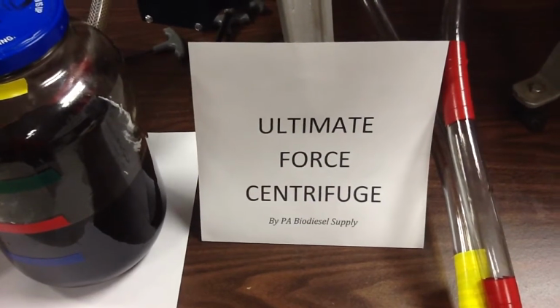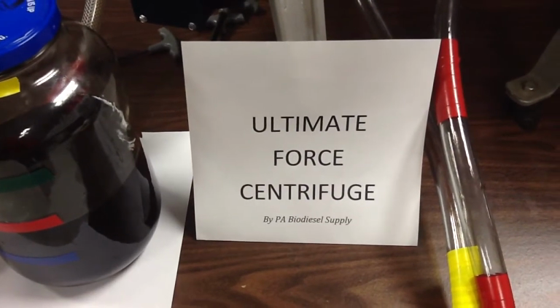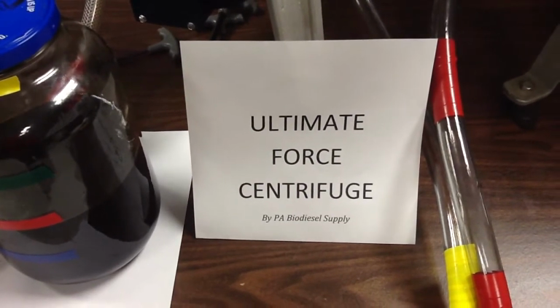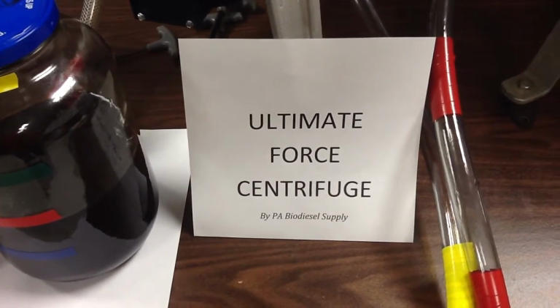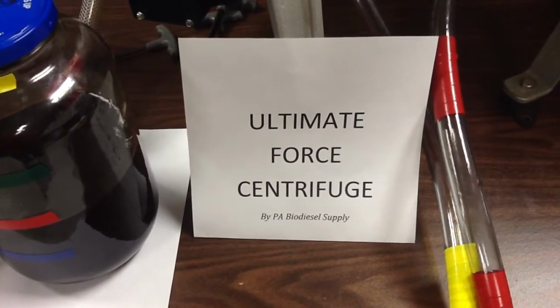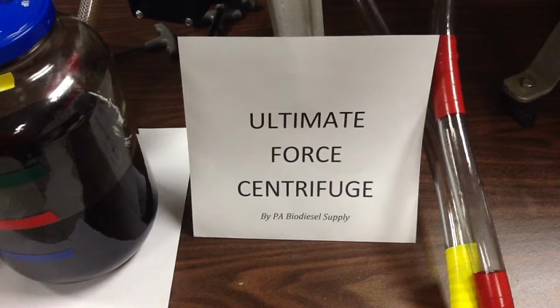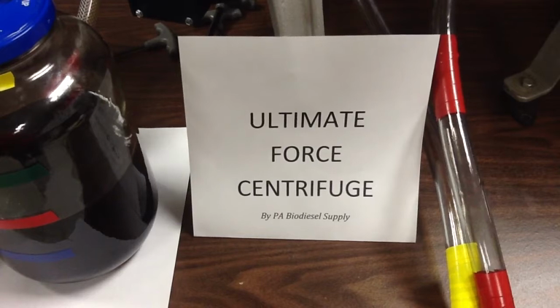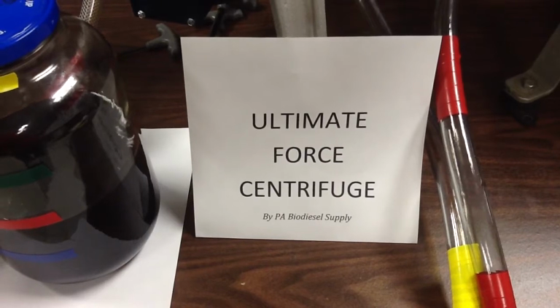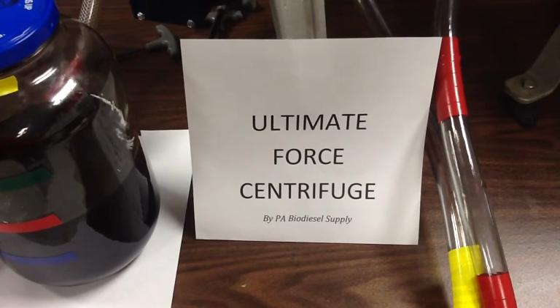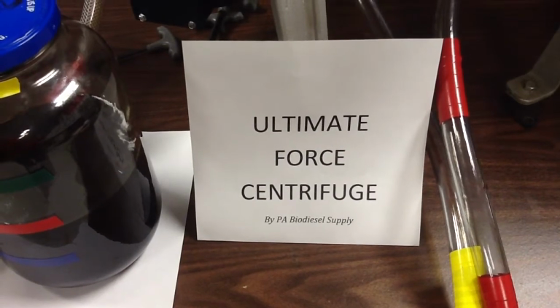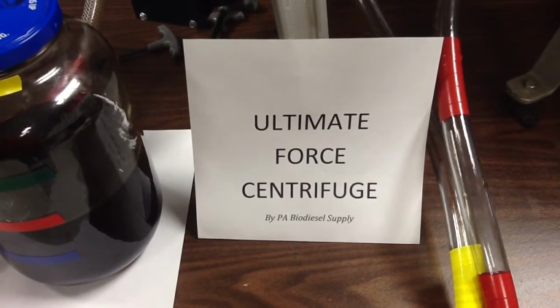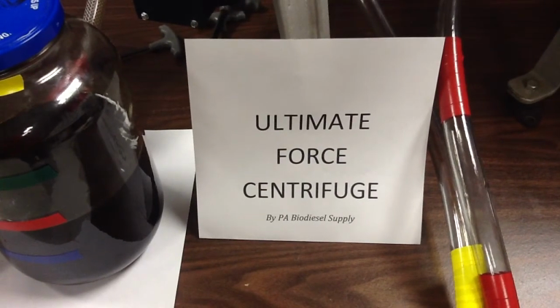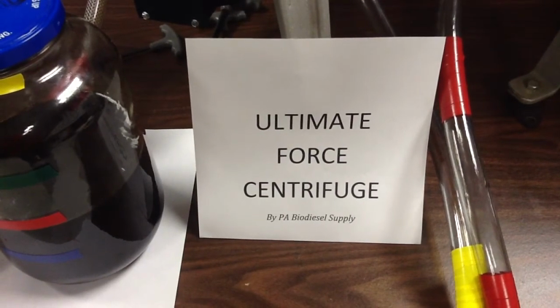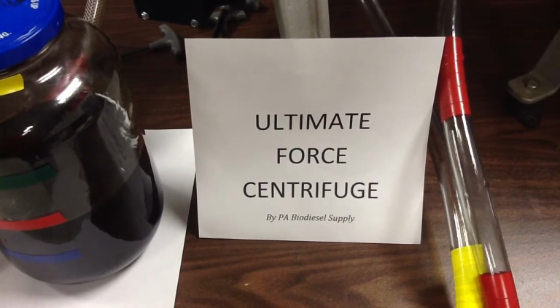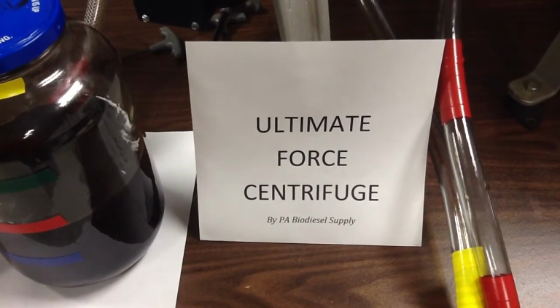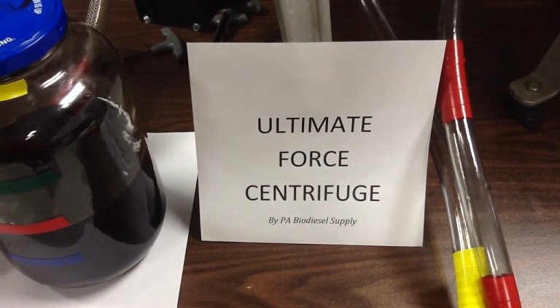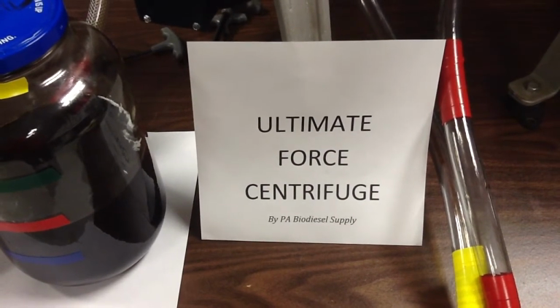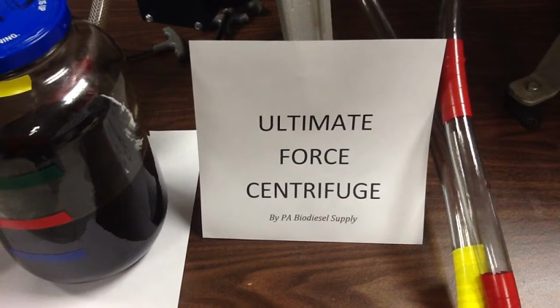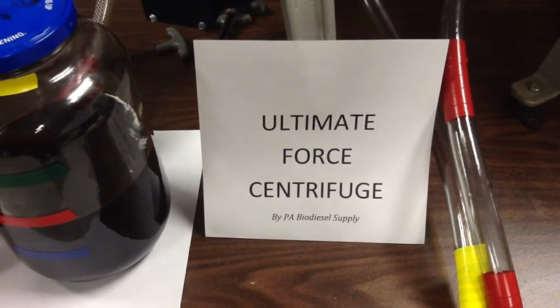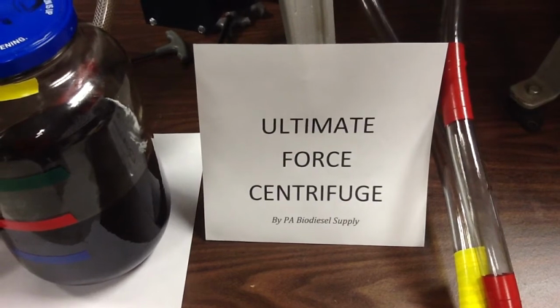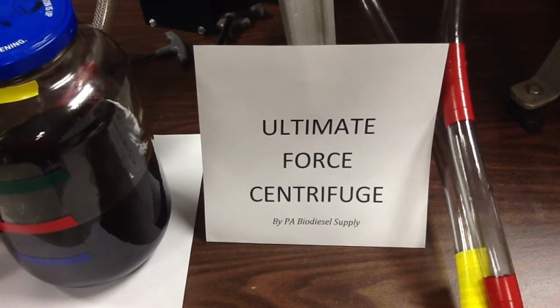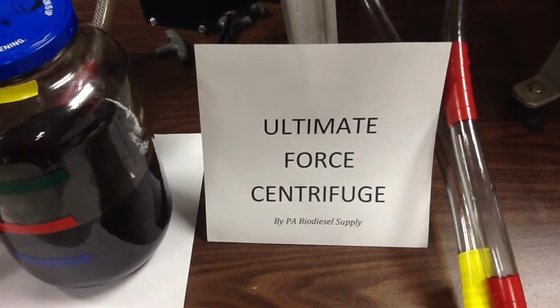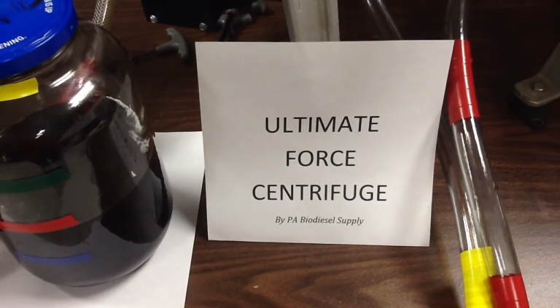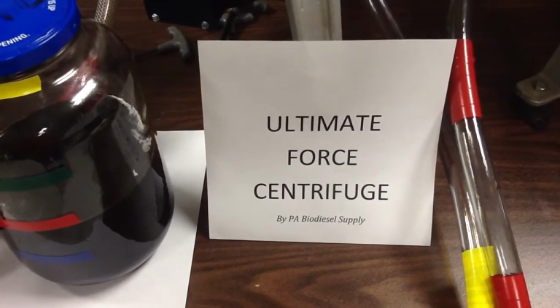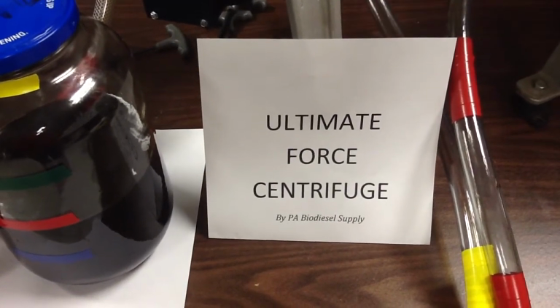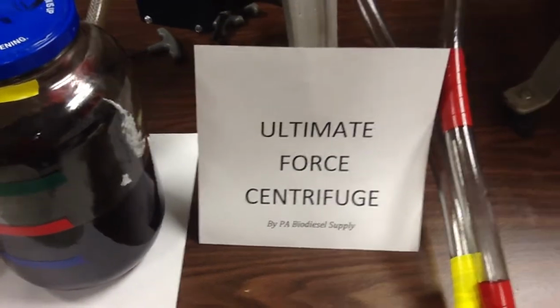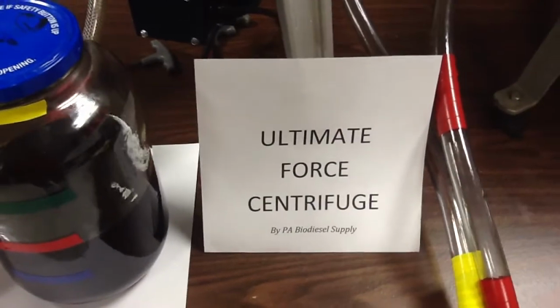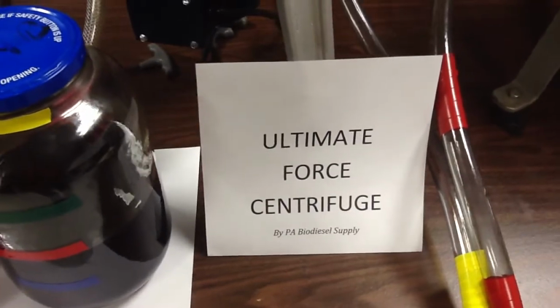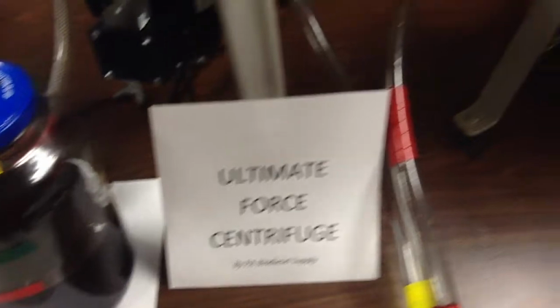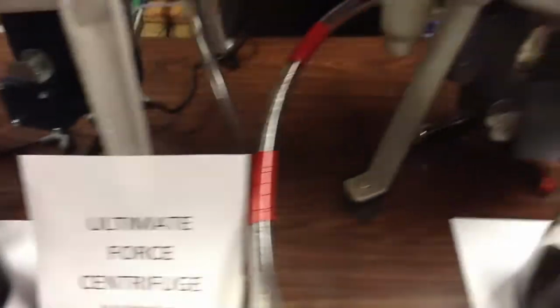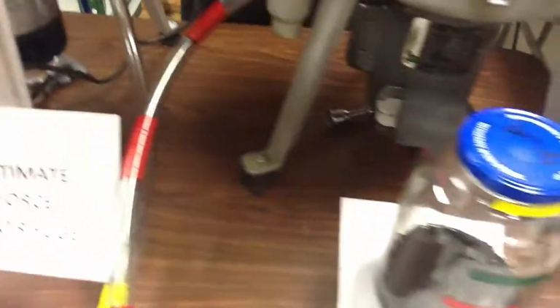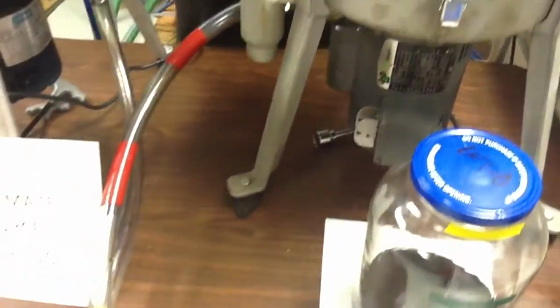We're coming to you from PA Biodiesel Supply, home of the Ultimate Force Centrifuge. We're going to give you a look into a lot of the units so you can get an idea of what you're looking at. We're going to start with this unit right here.